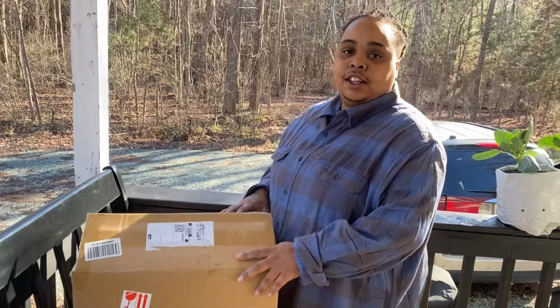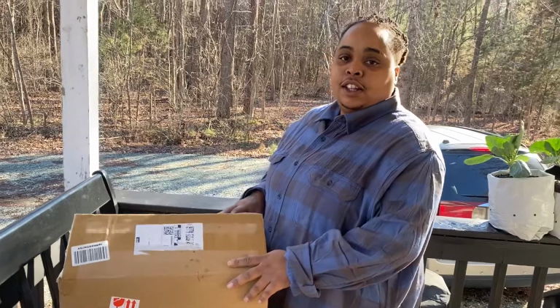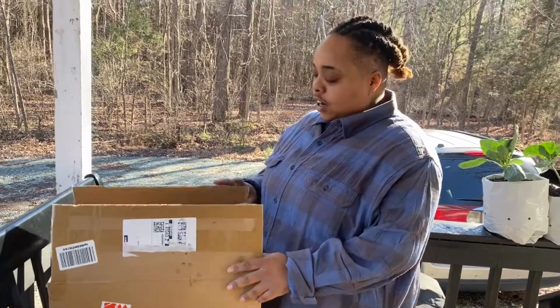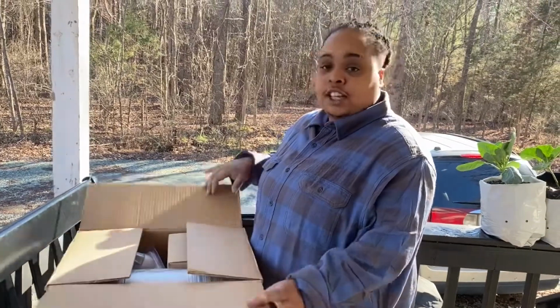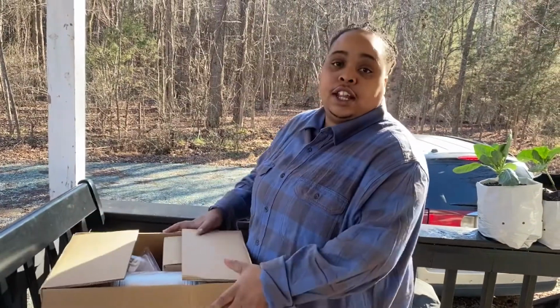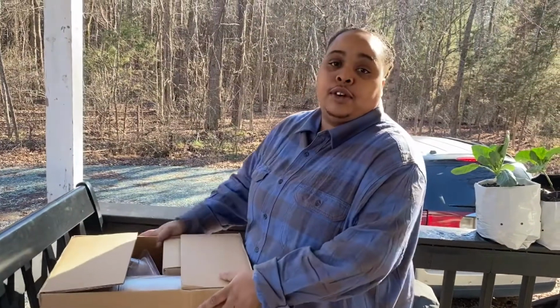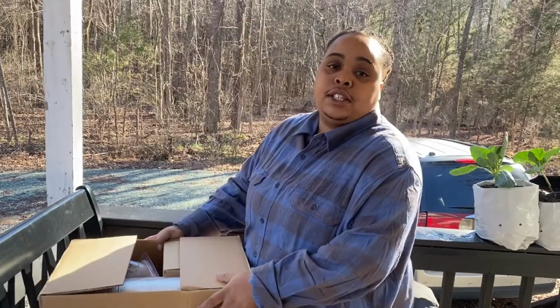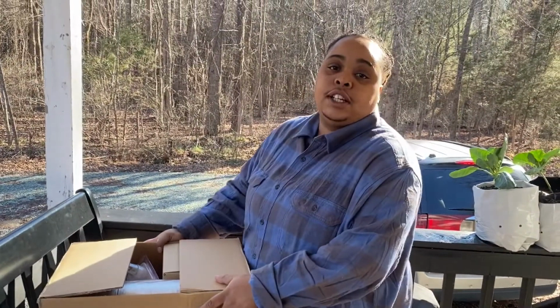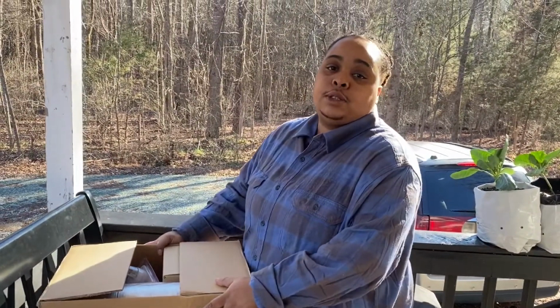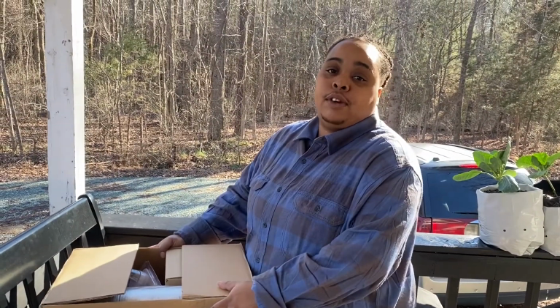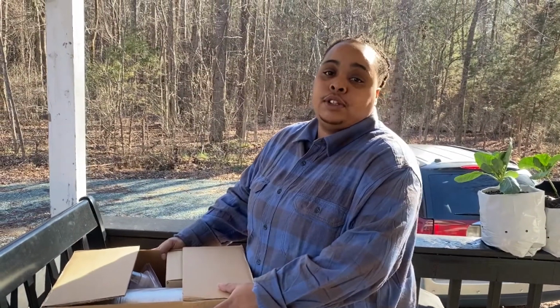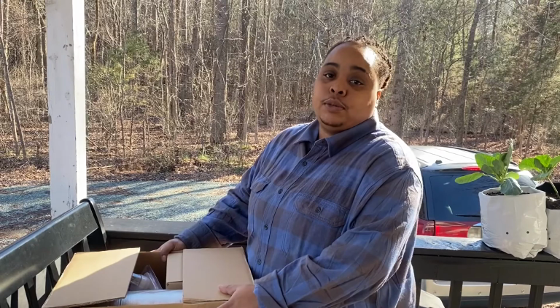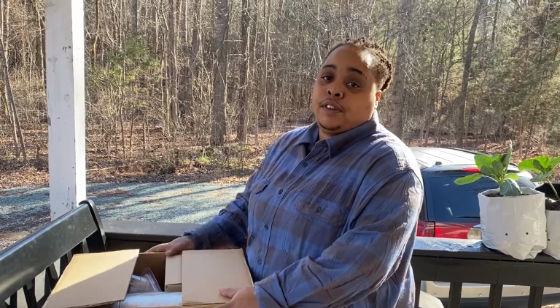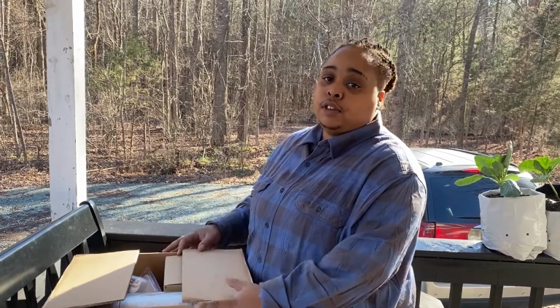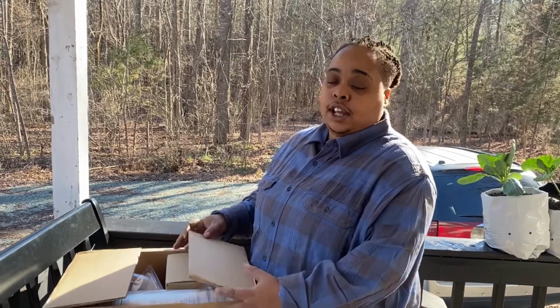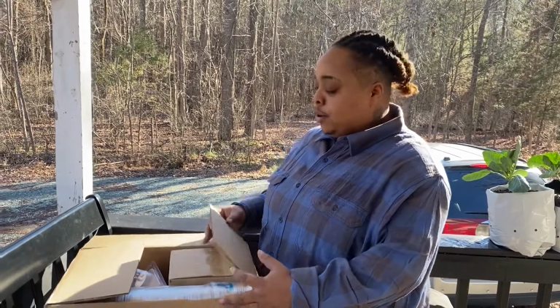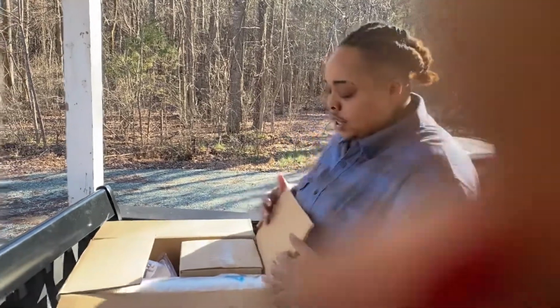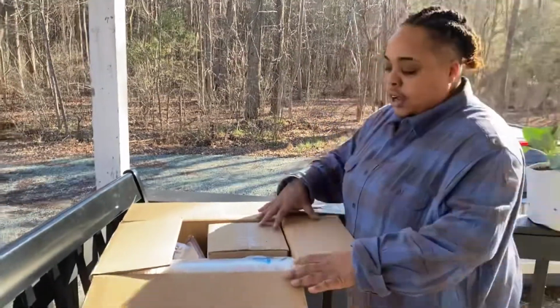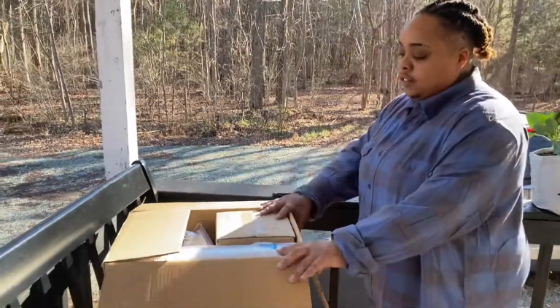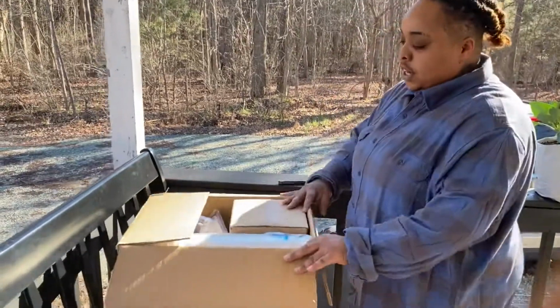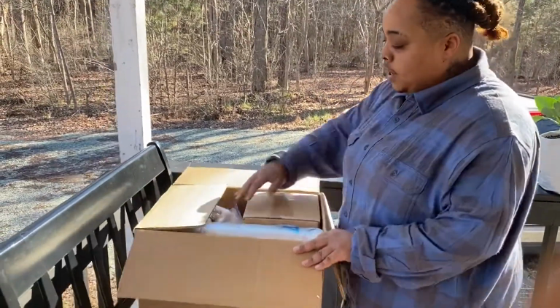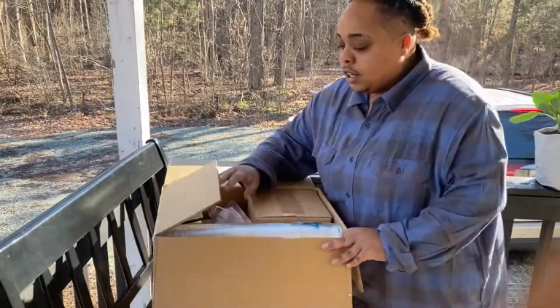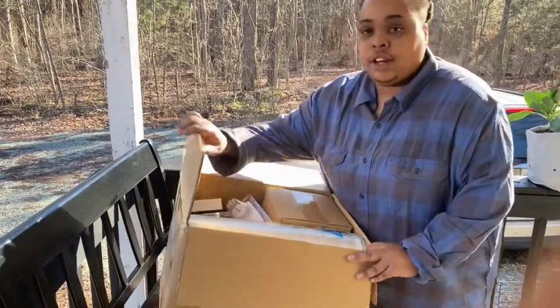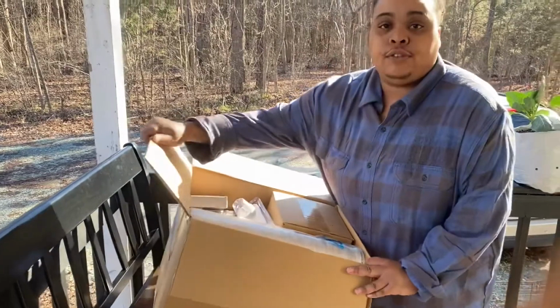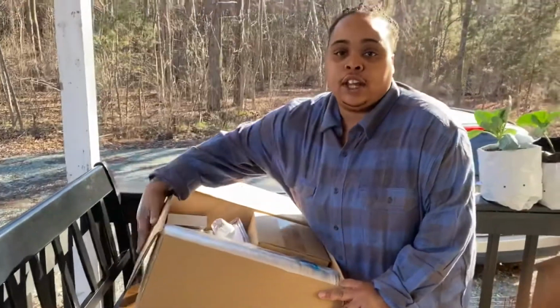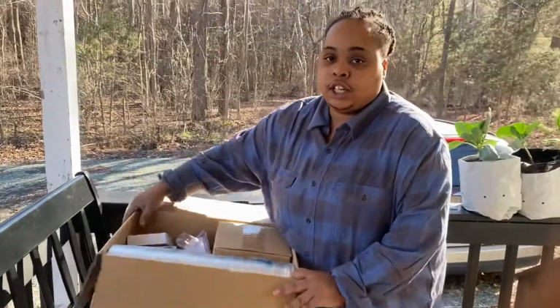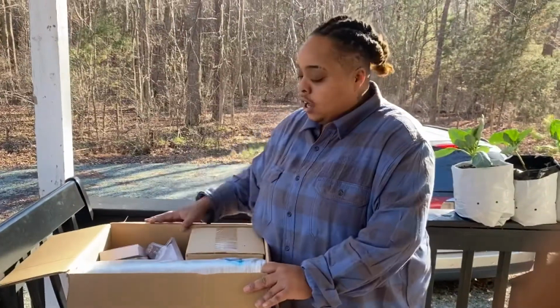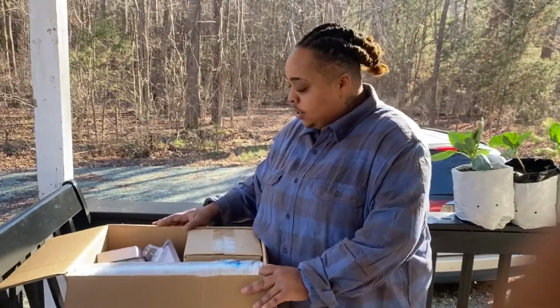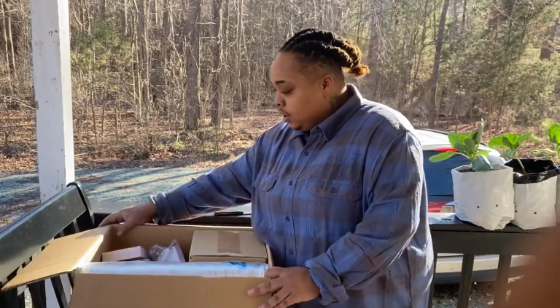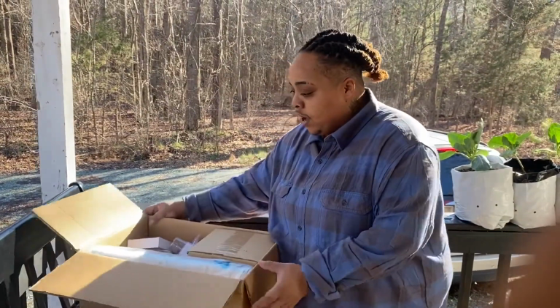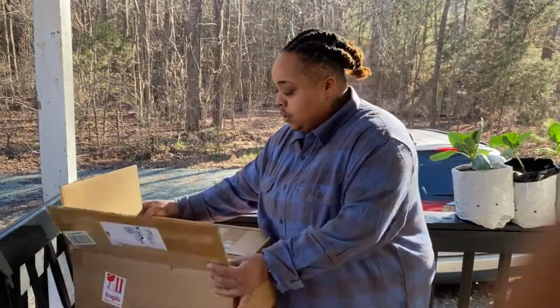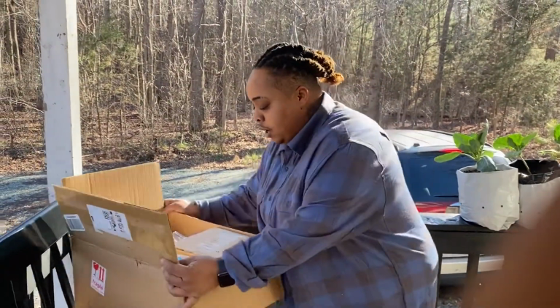Alright you guys, so today we are unboxing the Spider Farmer 2-in-1 fan filter kit combo that they were kind enough to send me. It is a 4 inch inline fan filter kit combo.